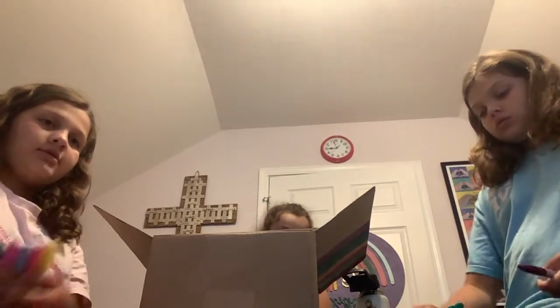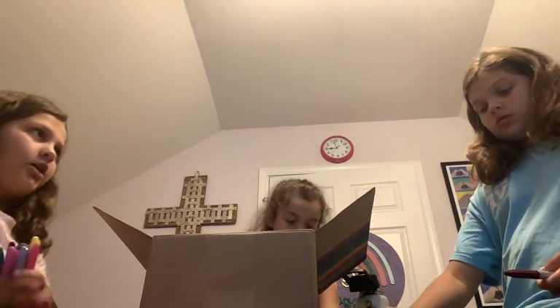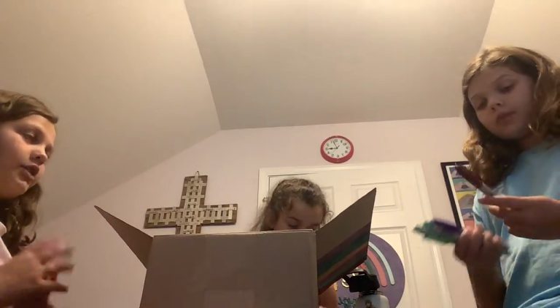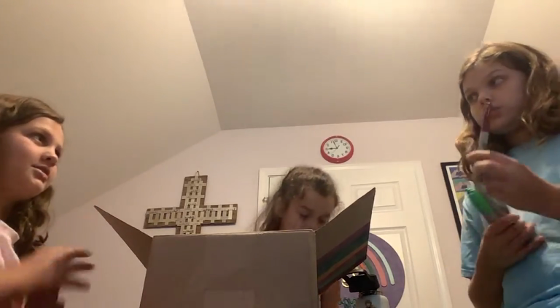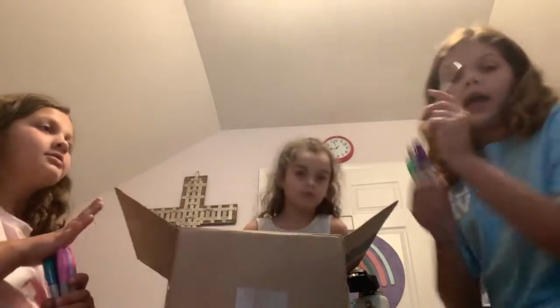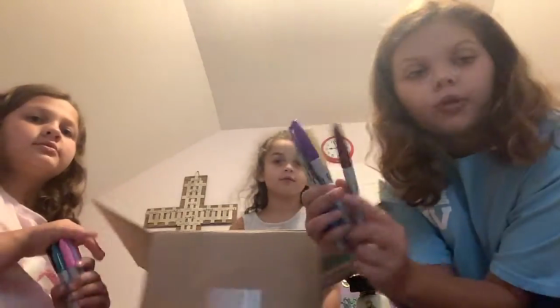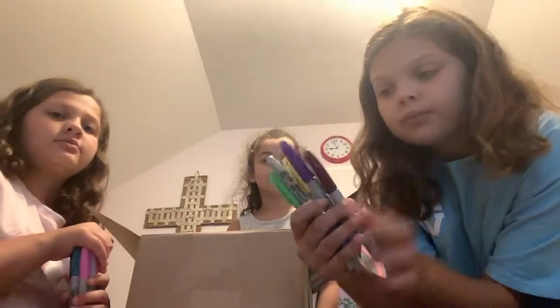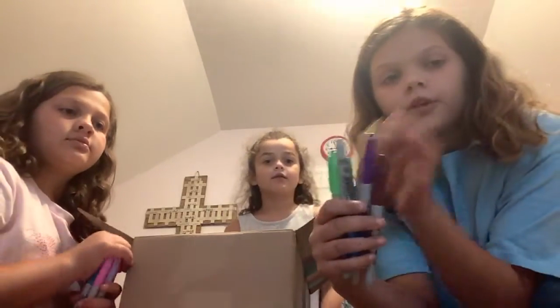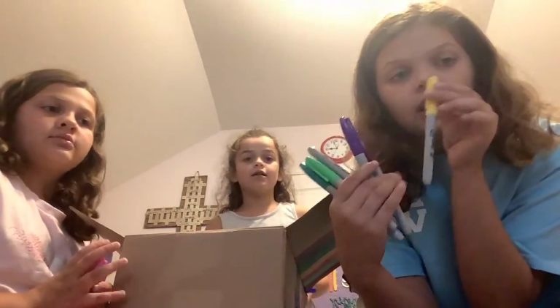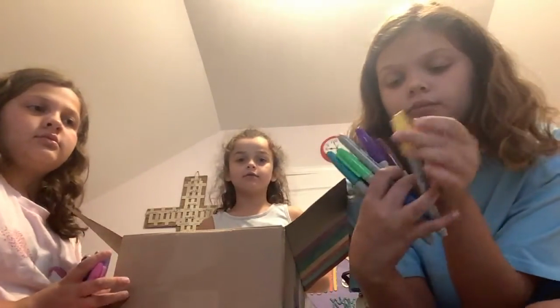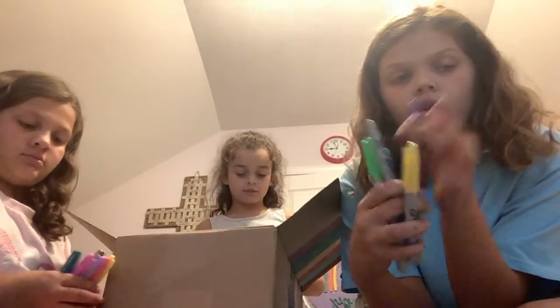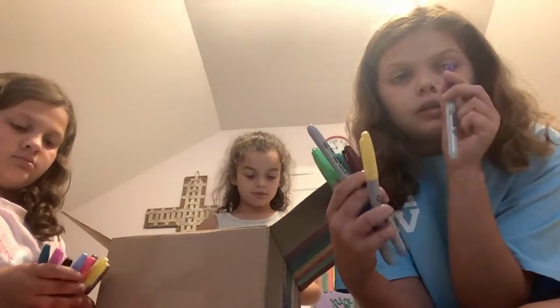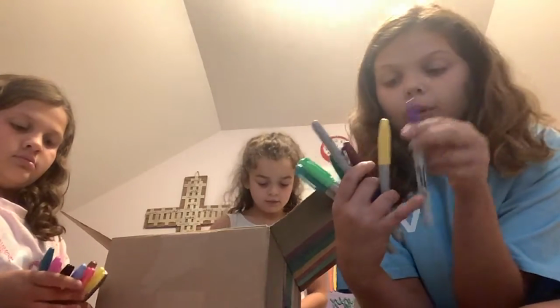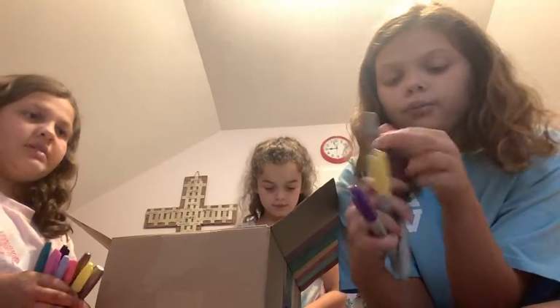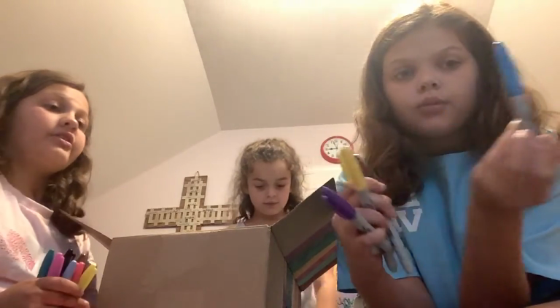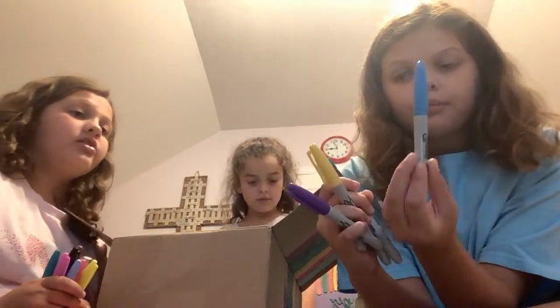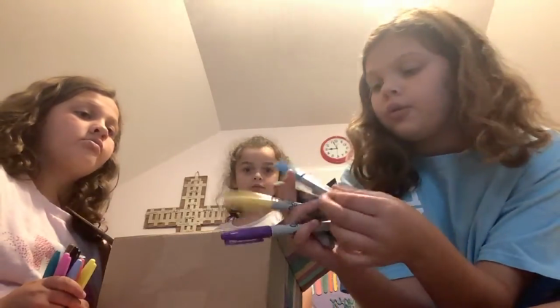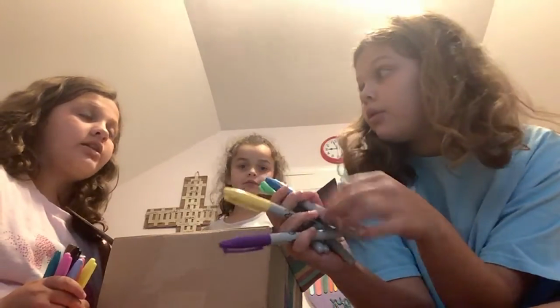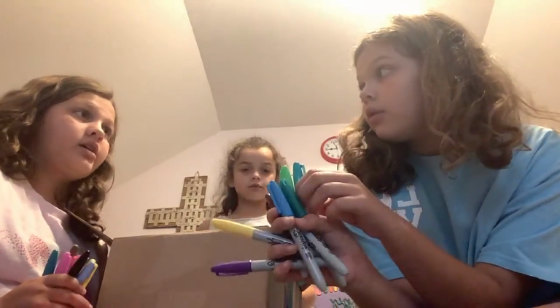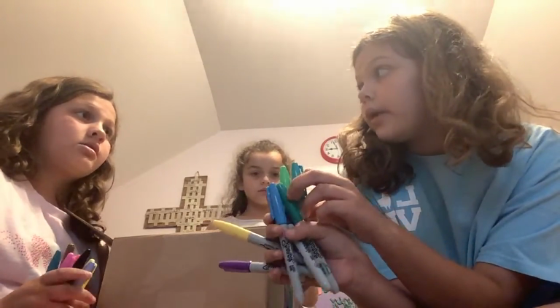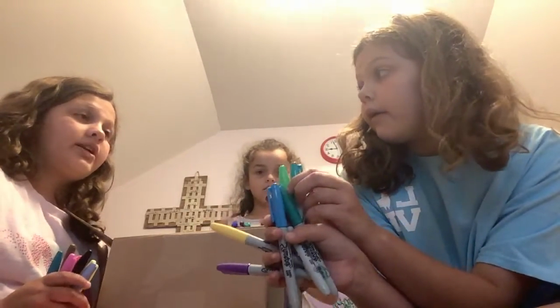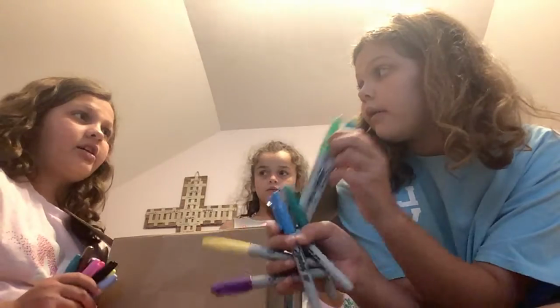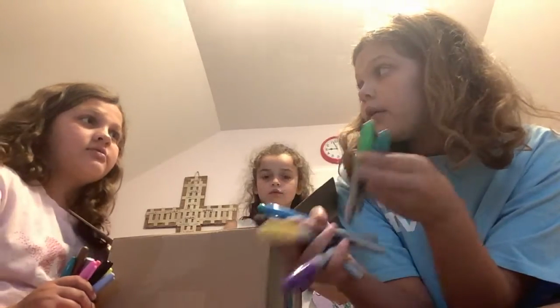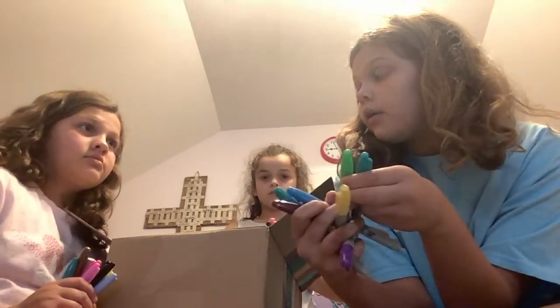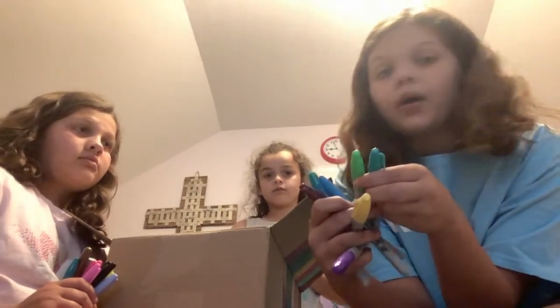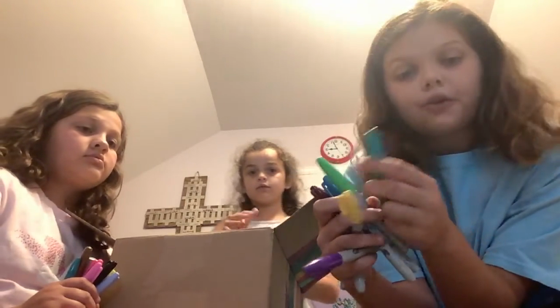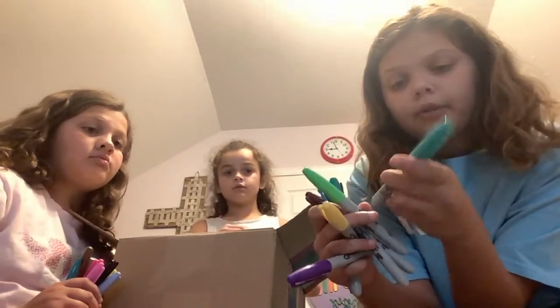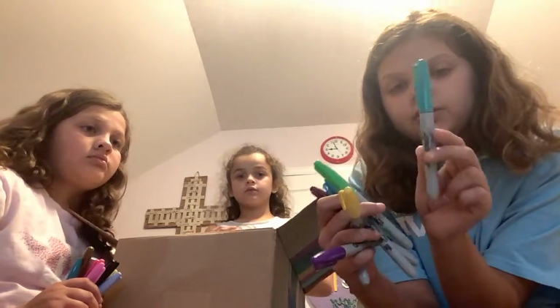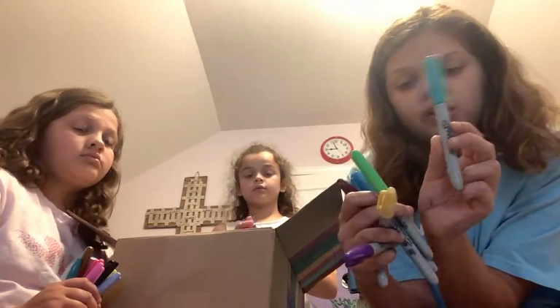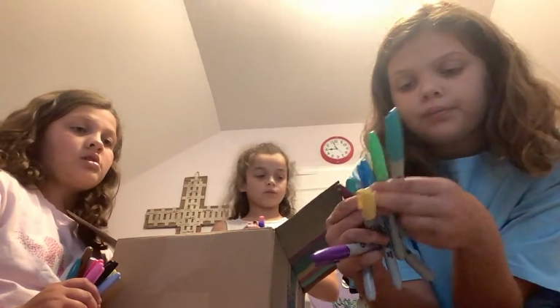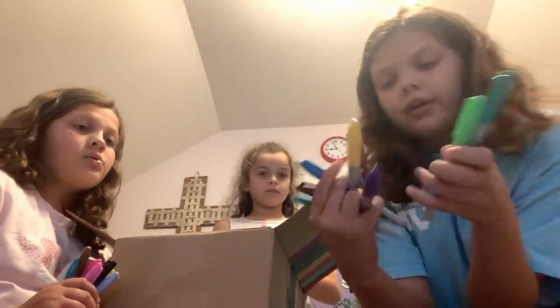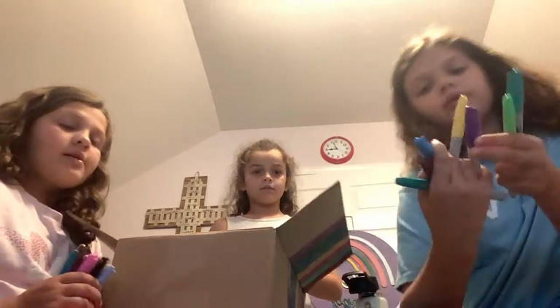Okay, so I want to go last. So I have maroon, yellow, light purple, light blue, white, yellow. No, I have another color — it's teal and green.